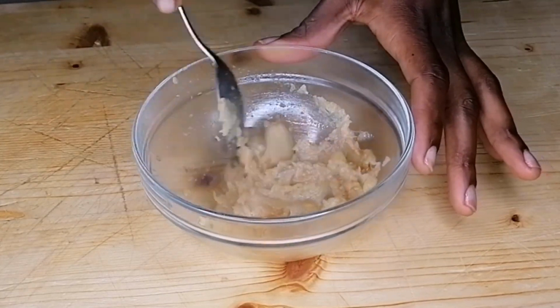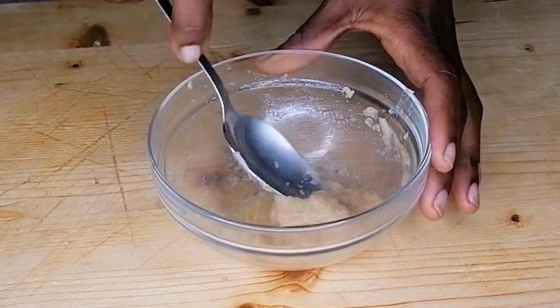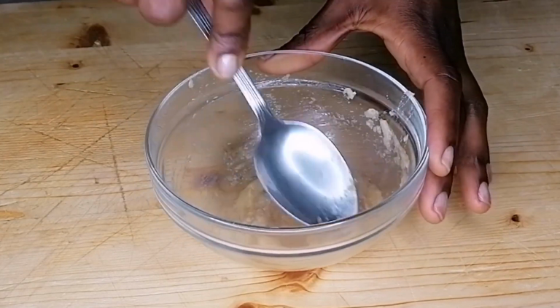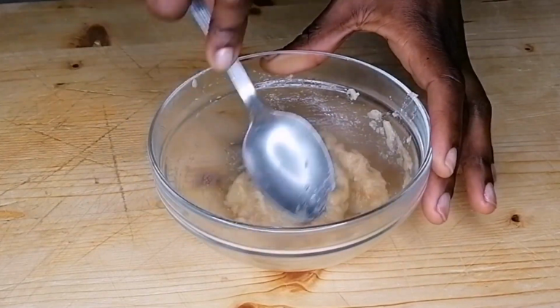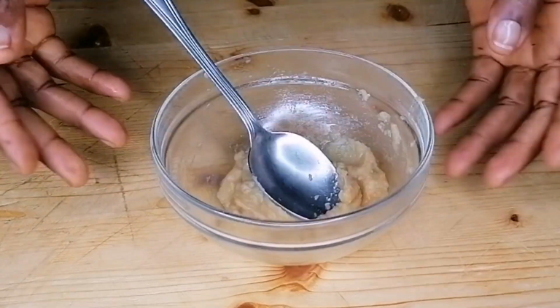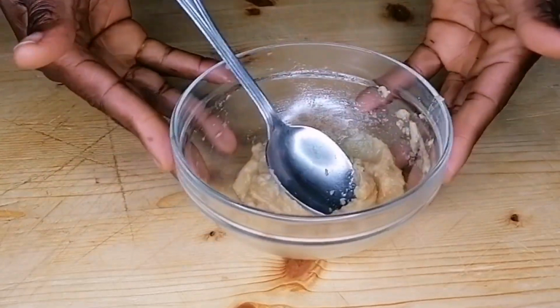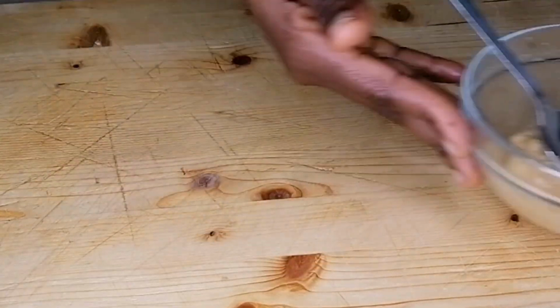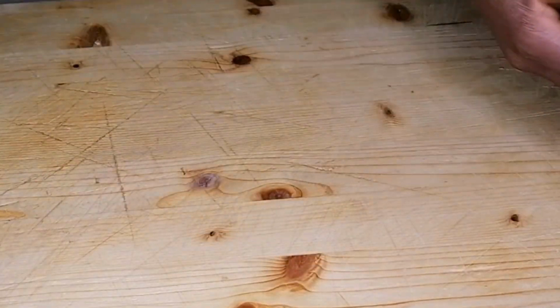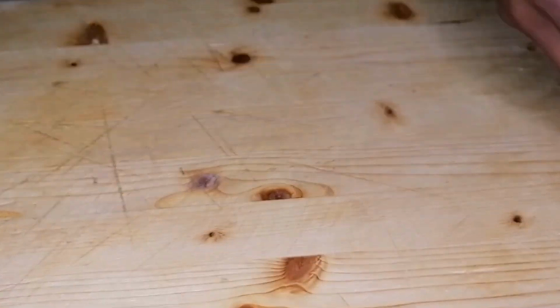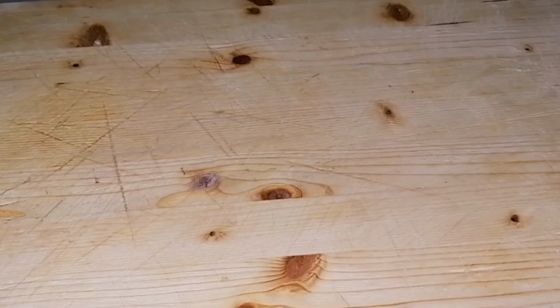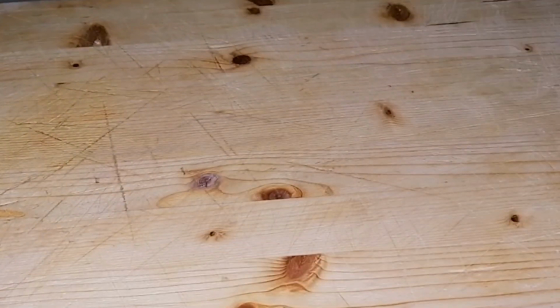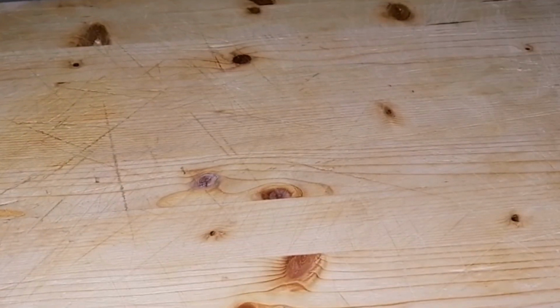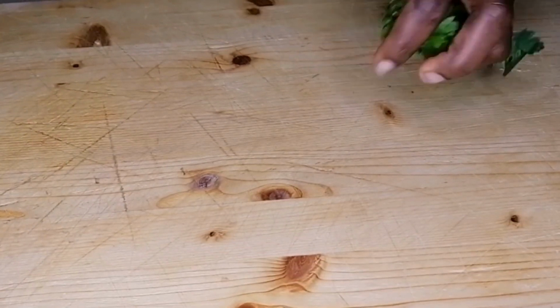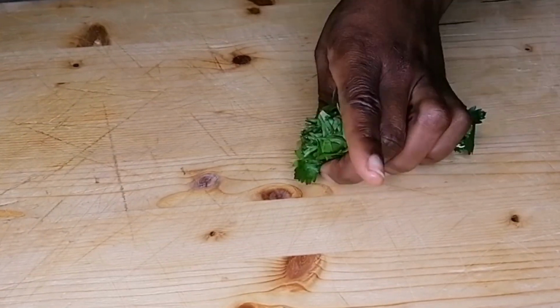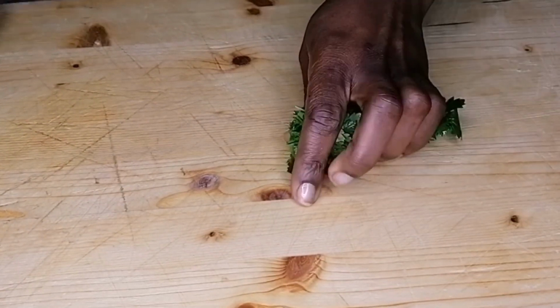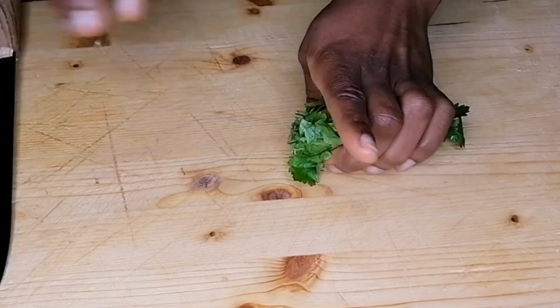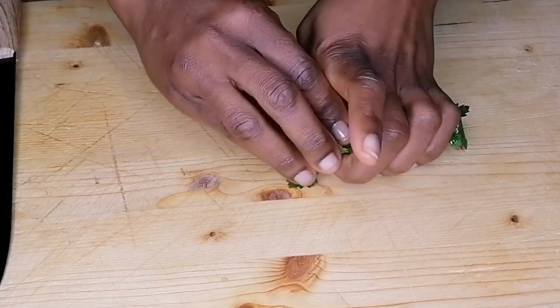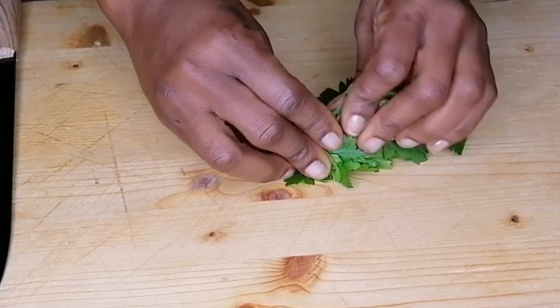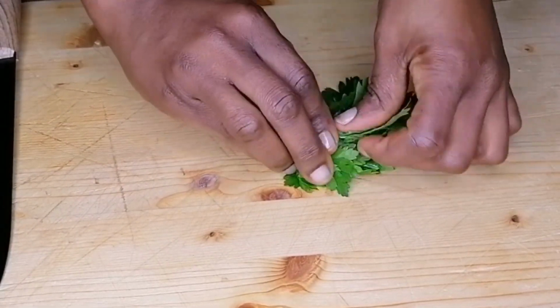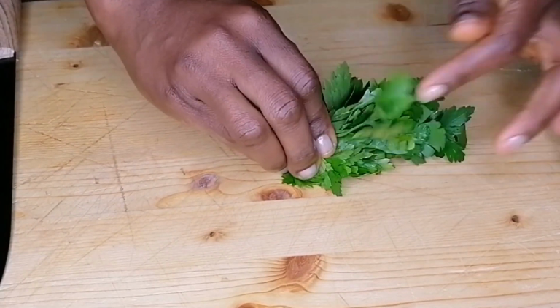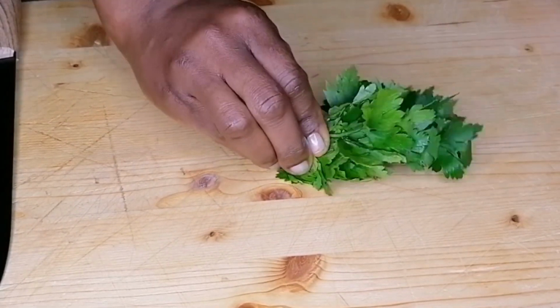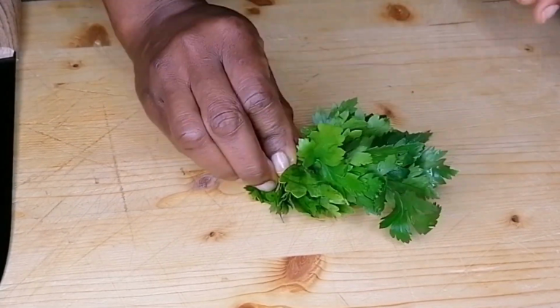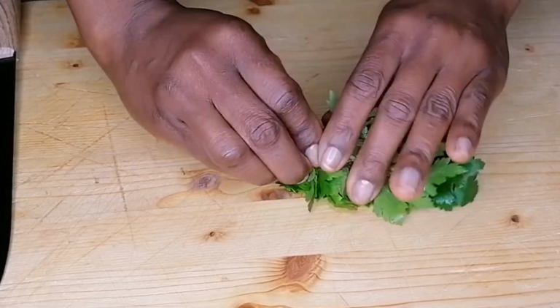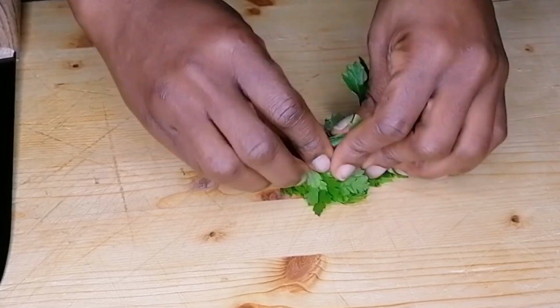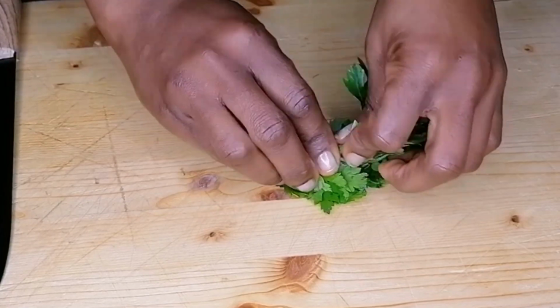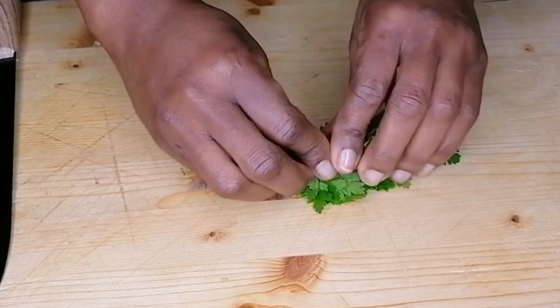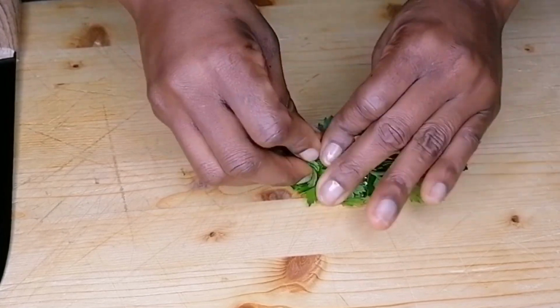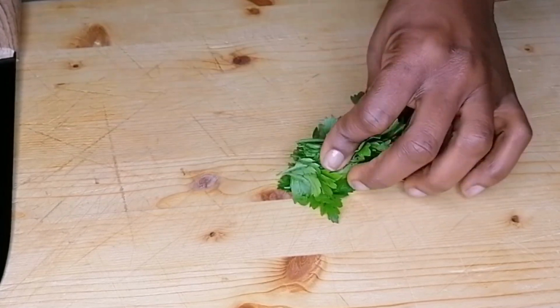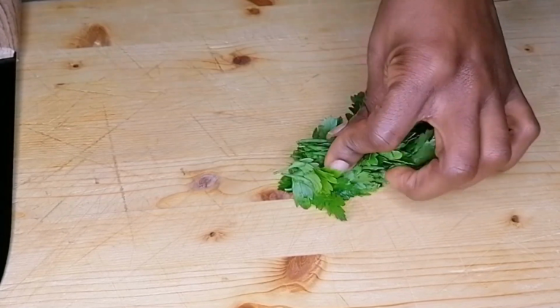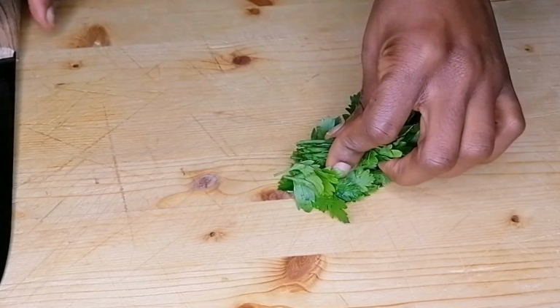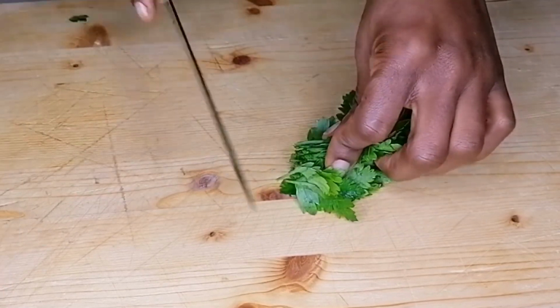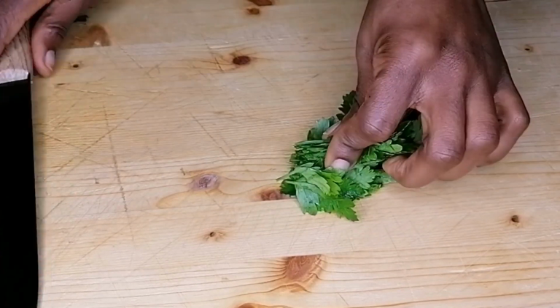Once the garlic is mashed I will set it aside. Next, I have a handful of fresh parsley — I'm just going to go ahead and slice this.